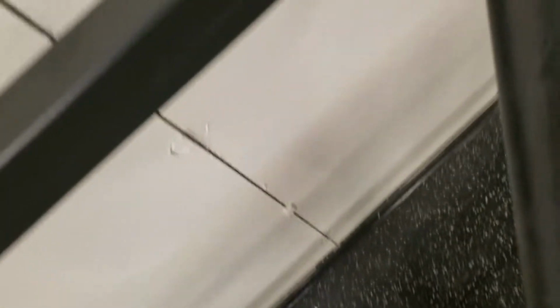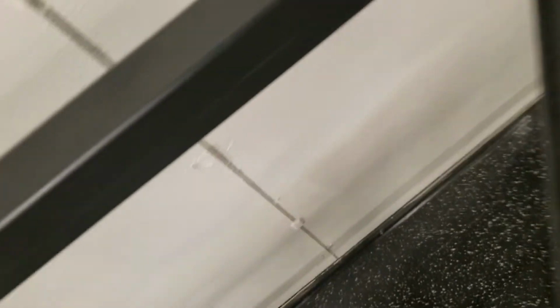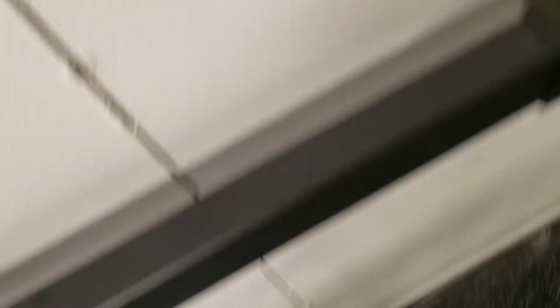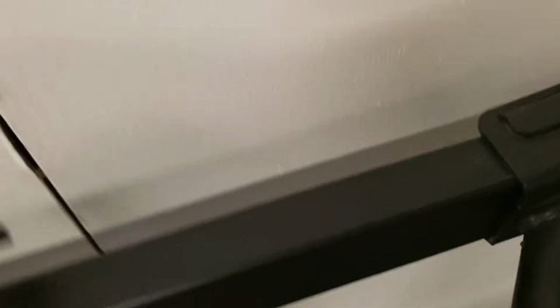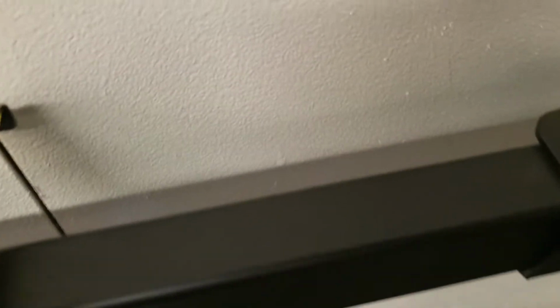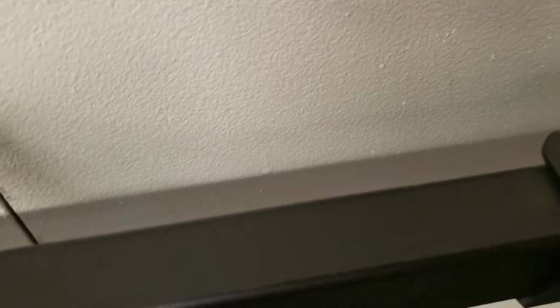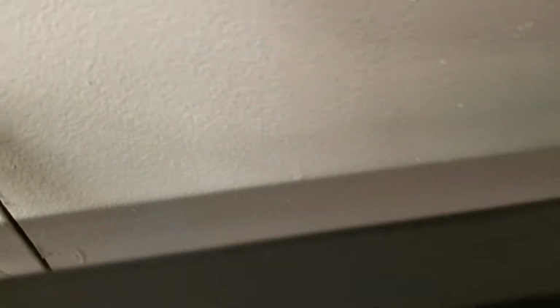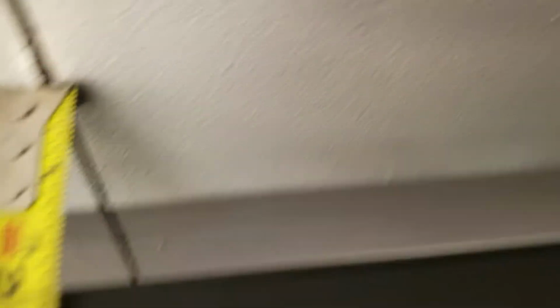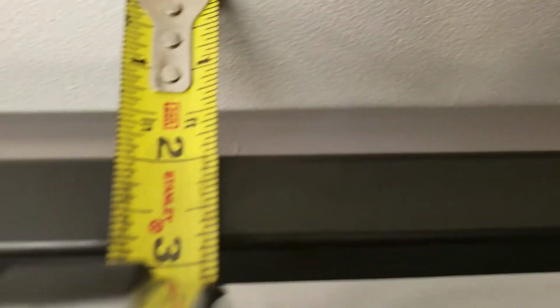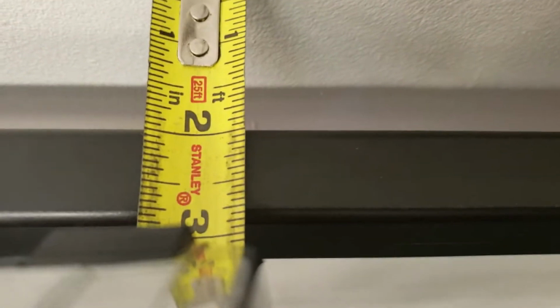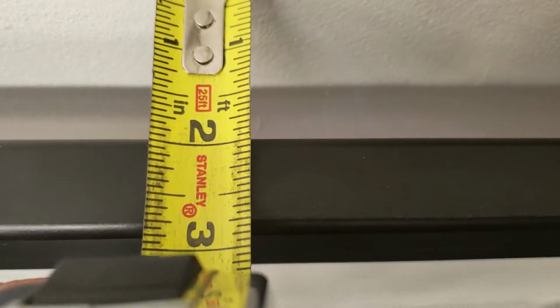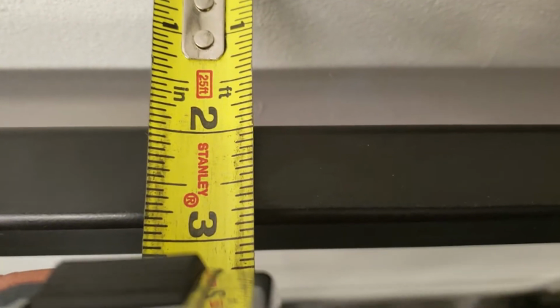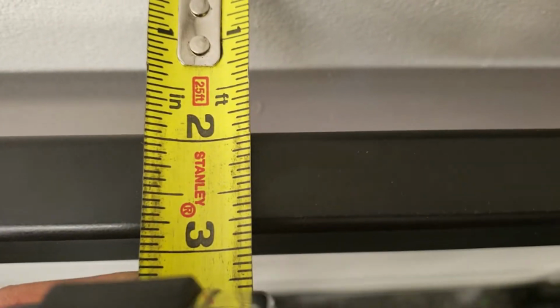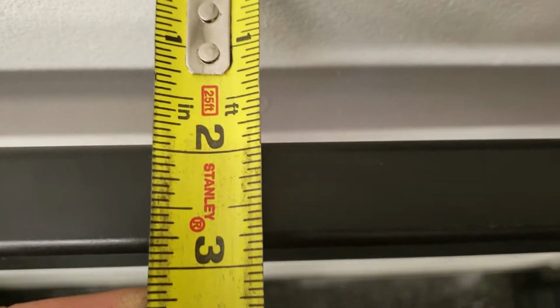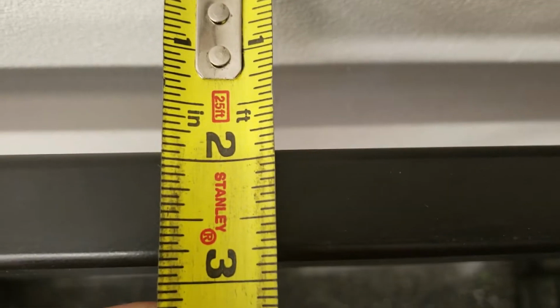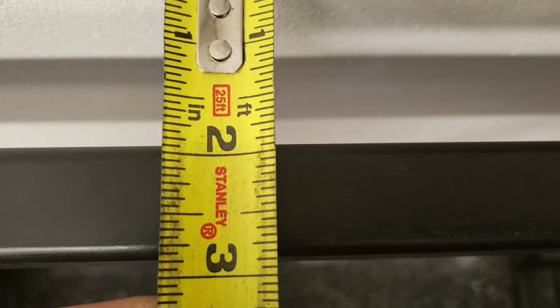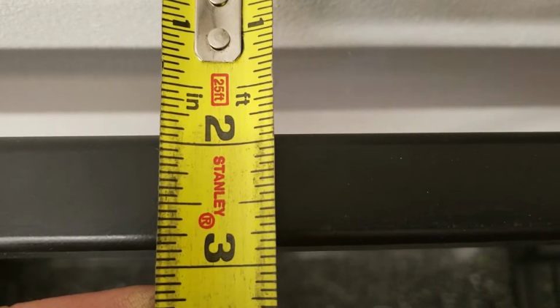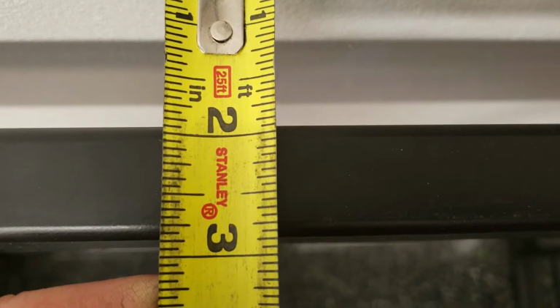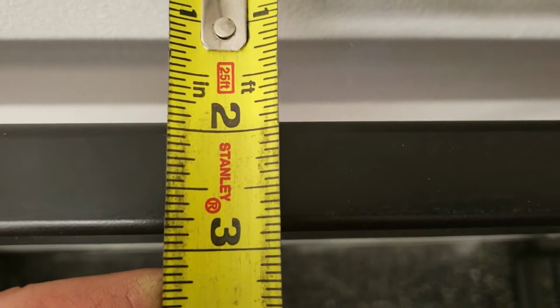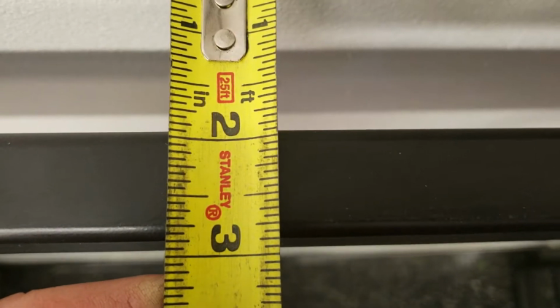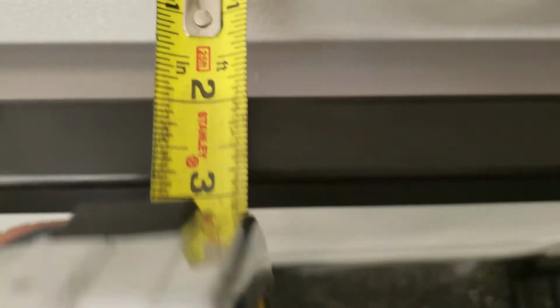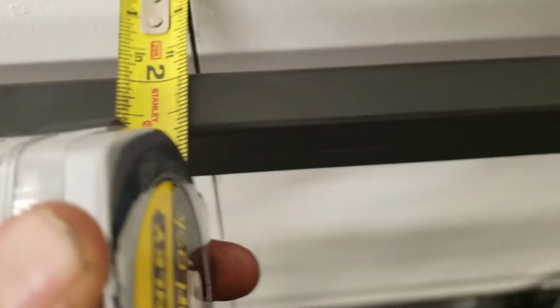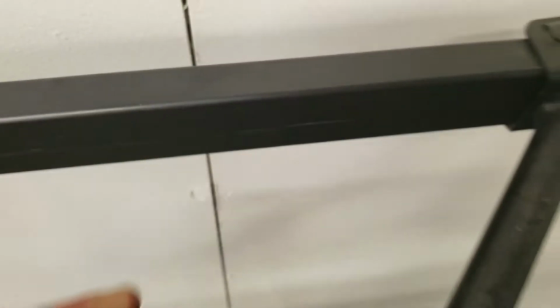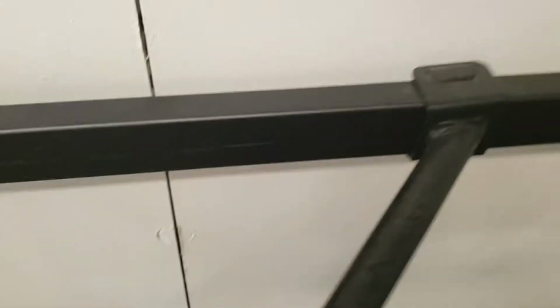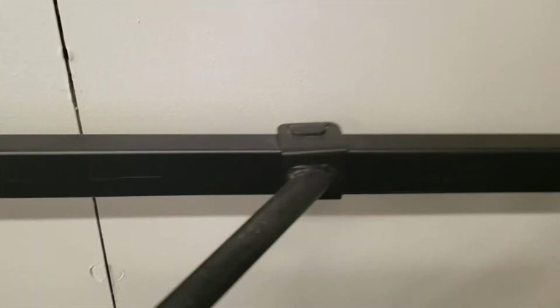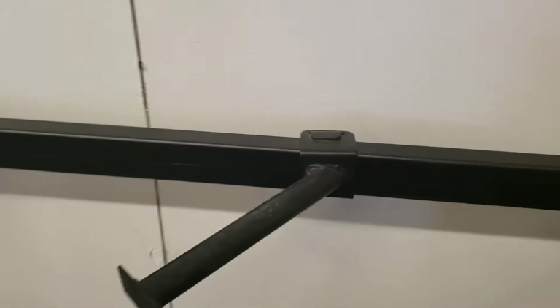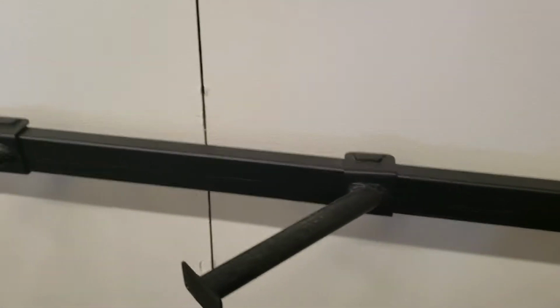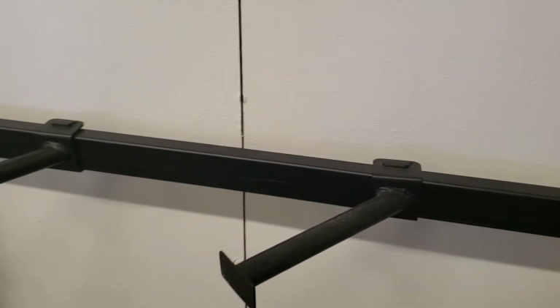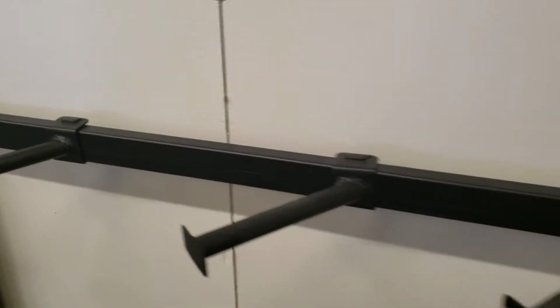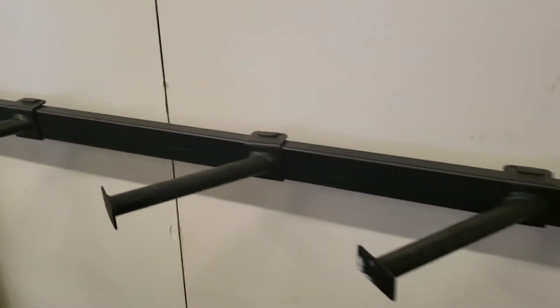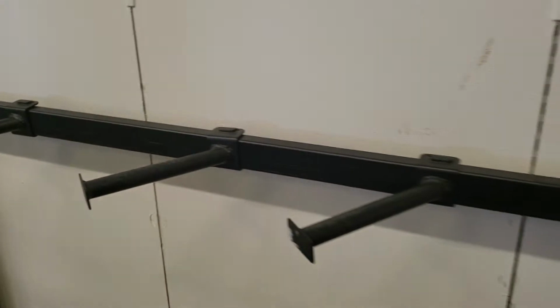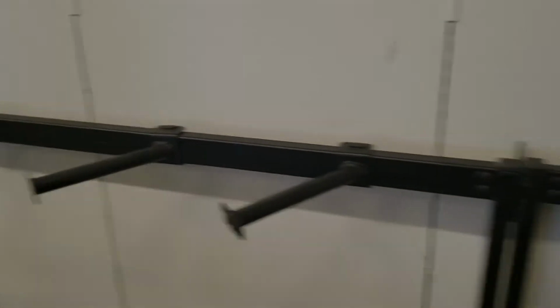So let me measure this really quick. Looks like two inches will be the right measurement. I'll go home, model up something real quick and print it out. I'll catch you in a bit.